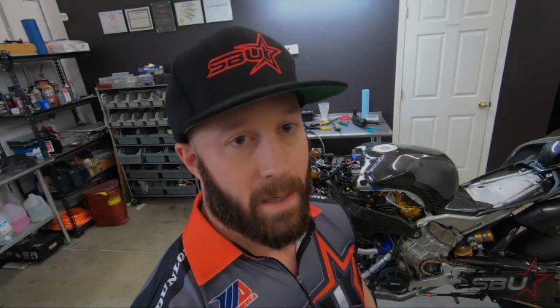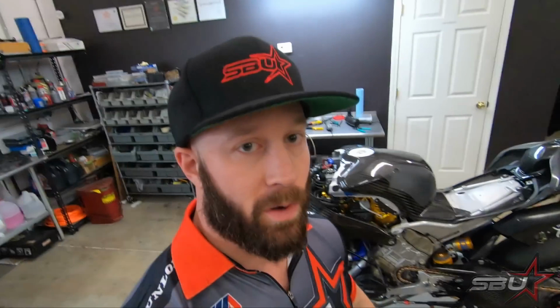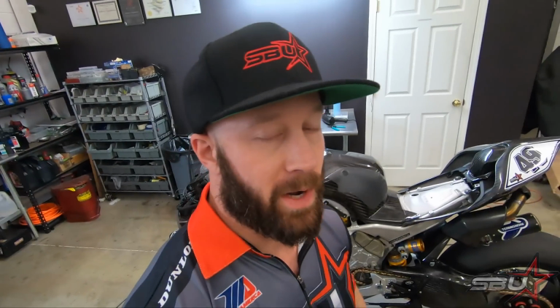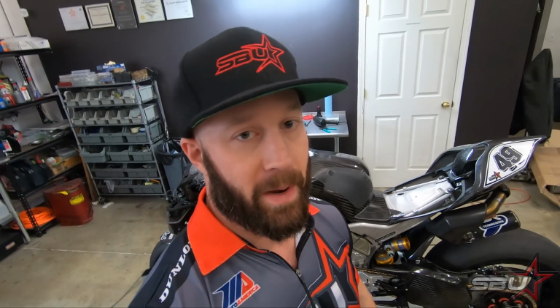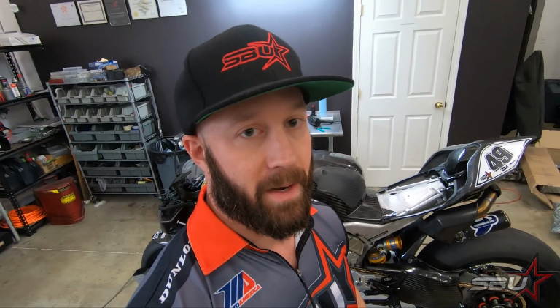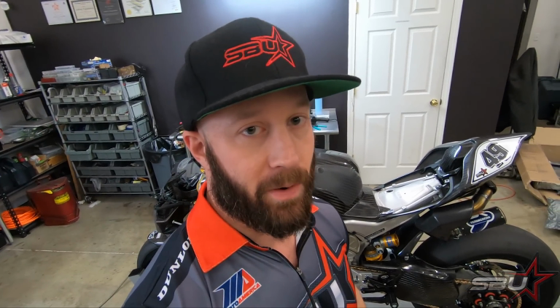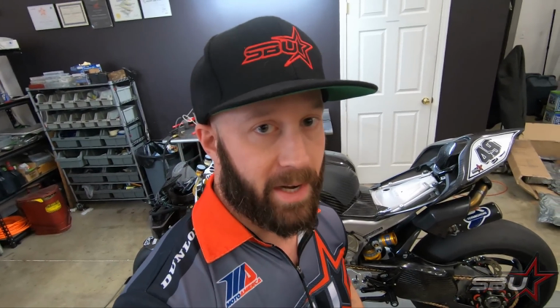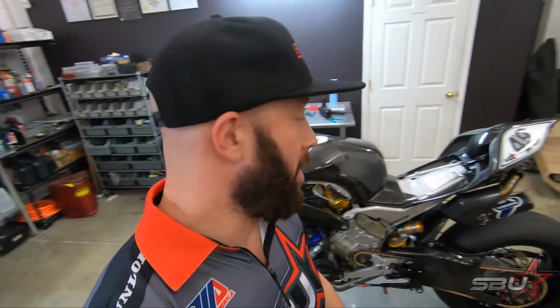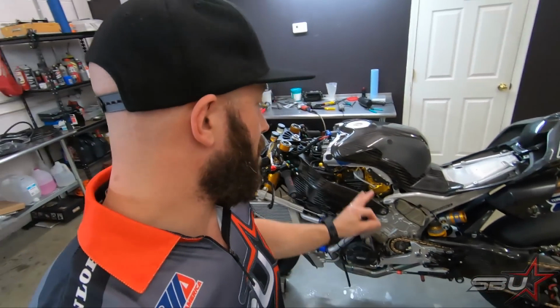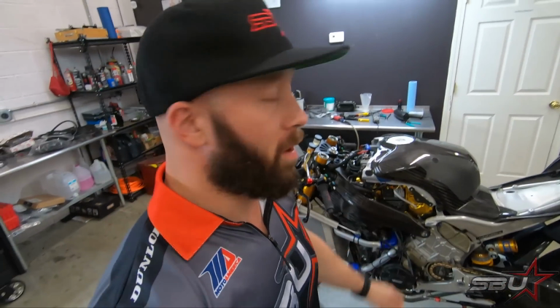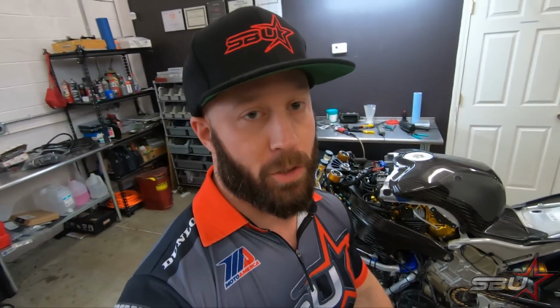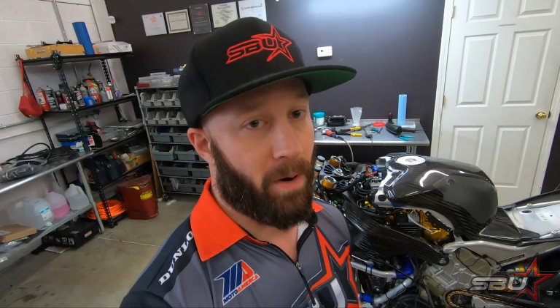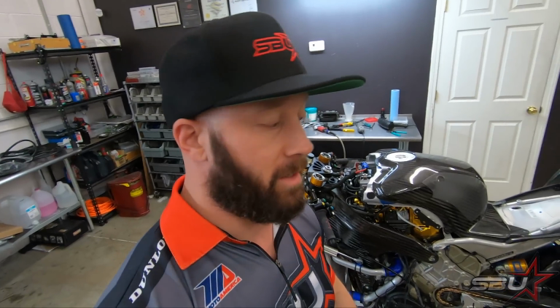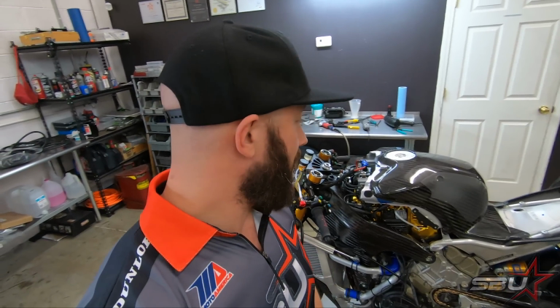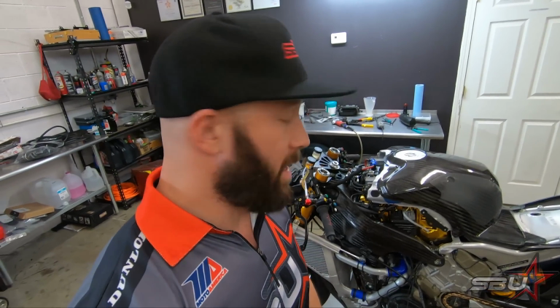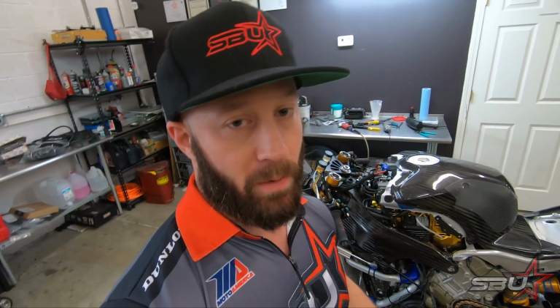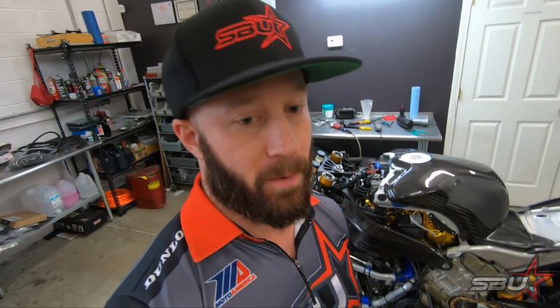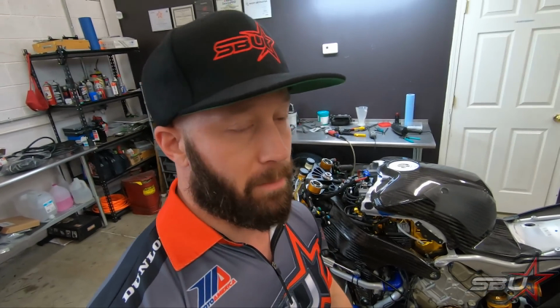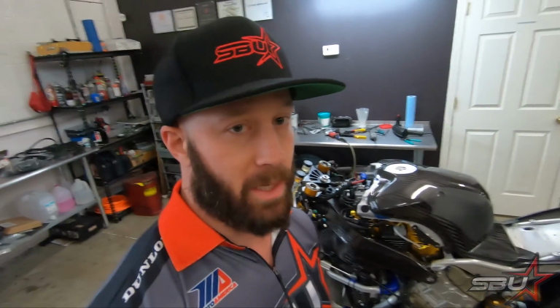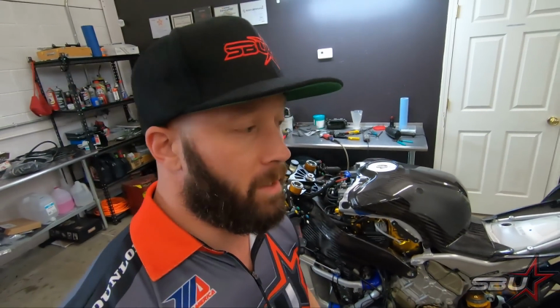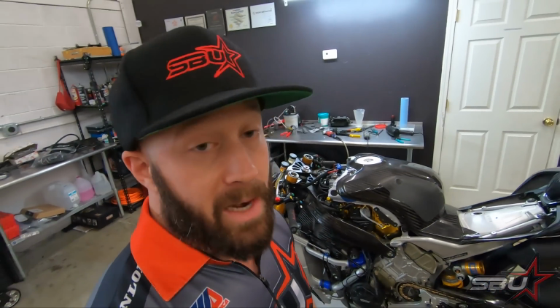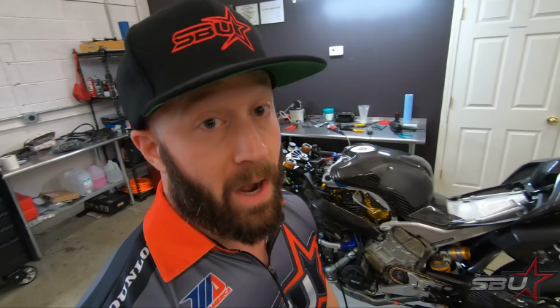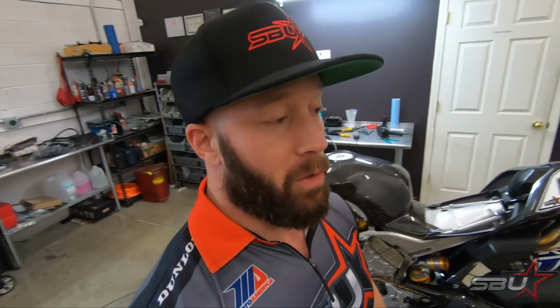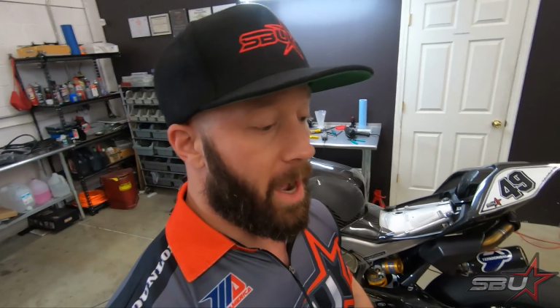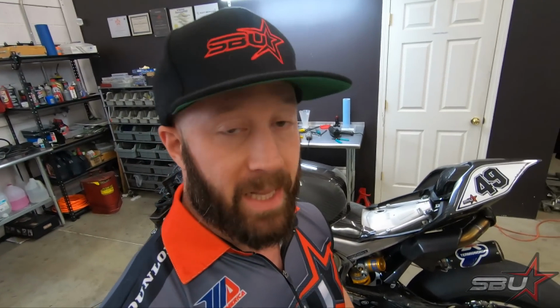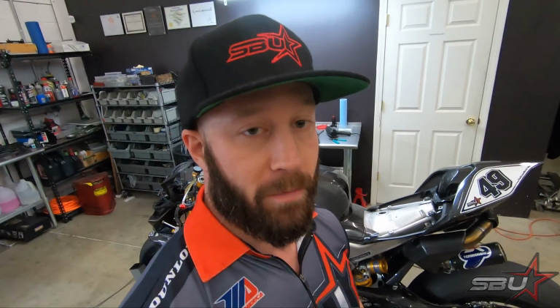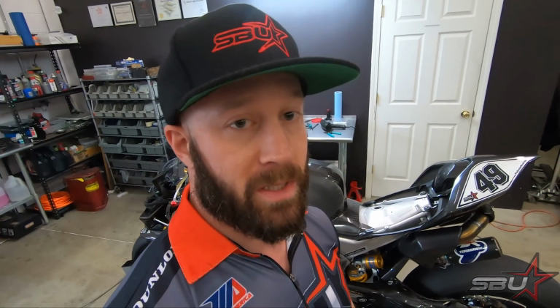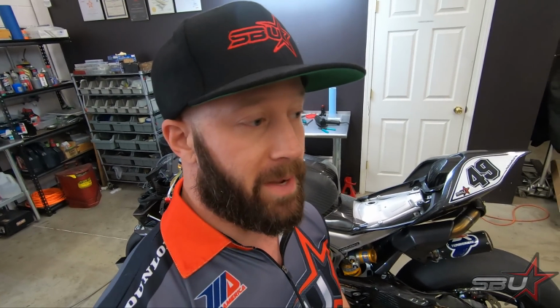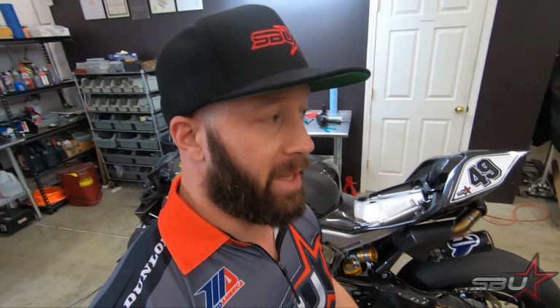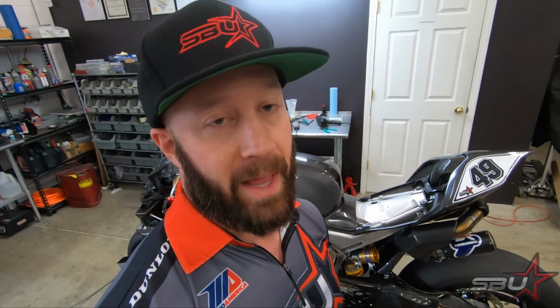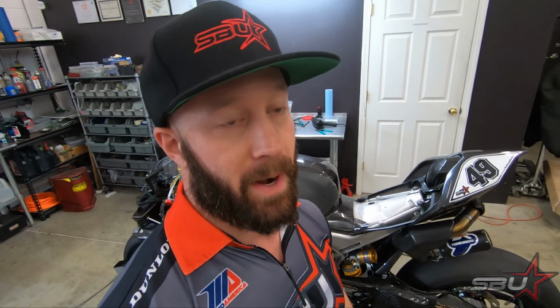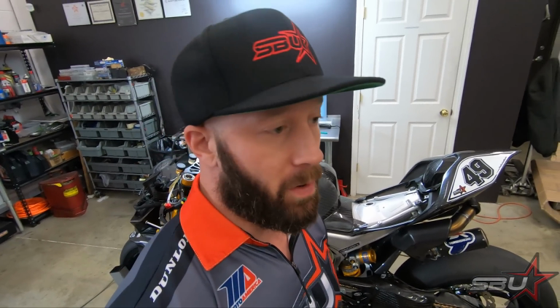Hi everyone, this is Freddy with Superbike Unlimited and we're going to be bringing you another update on our V4R Superbike project. We have another round of upgrades and improvements that we're now moving on to, and one of the first ones is going to be installing our Plastic Bike bodywork.